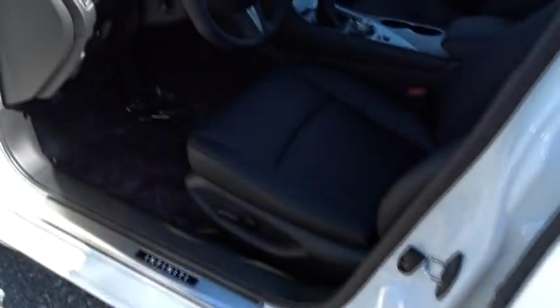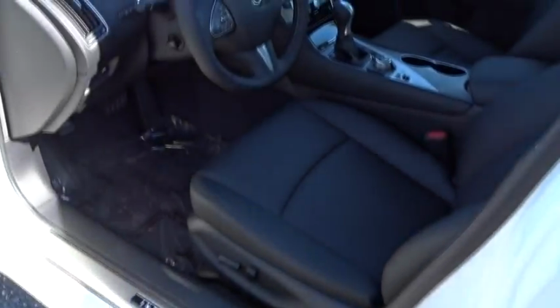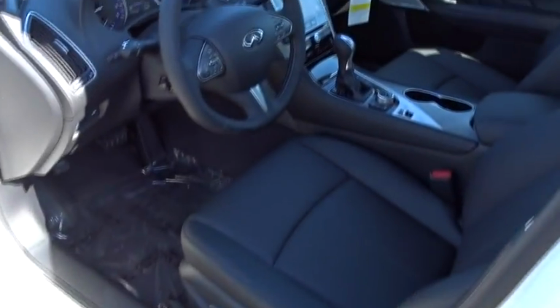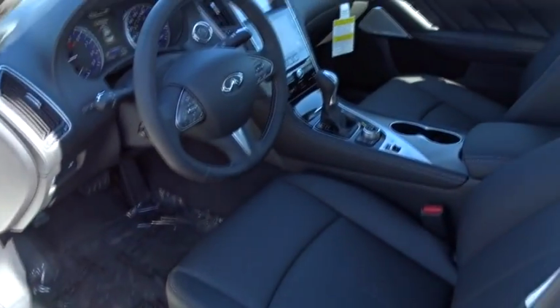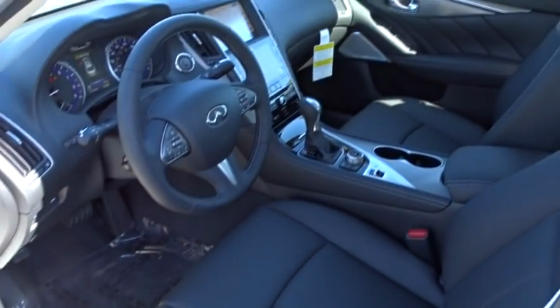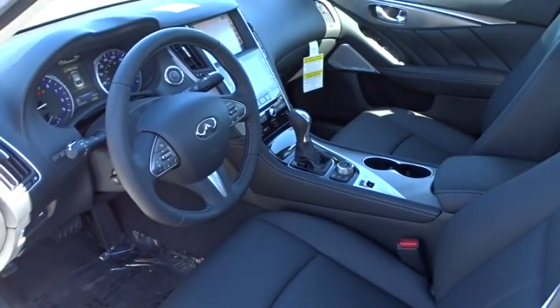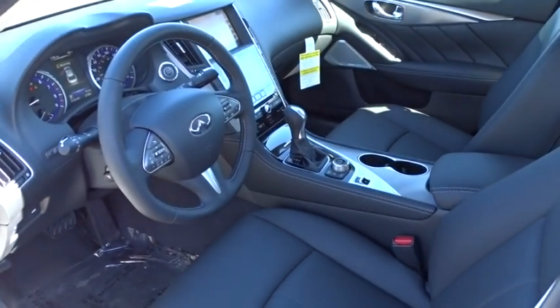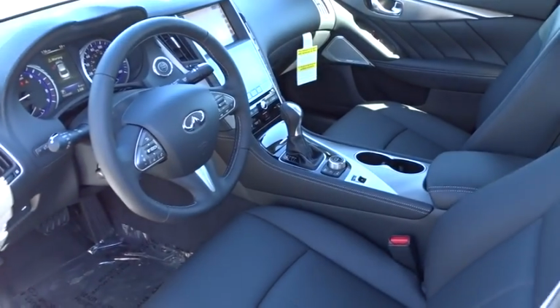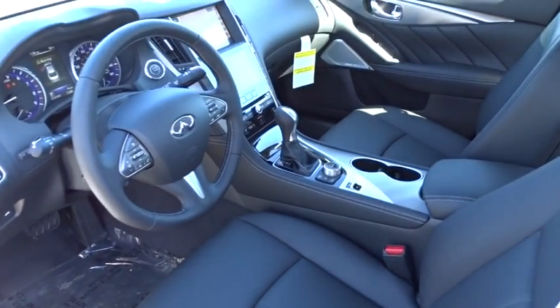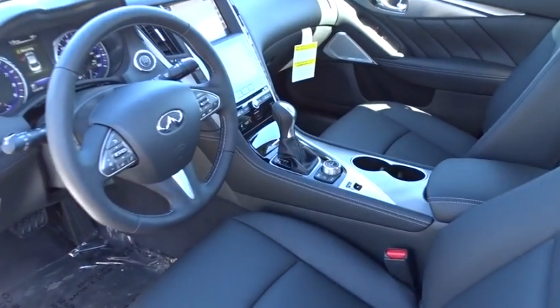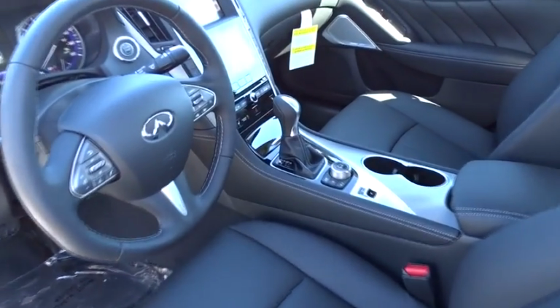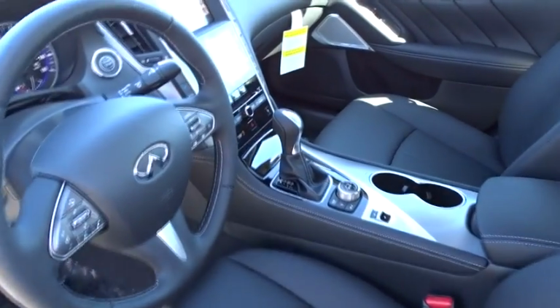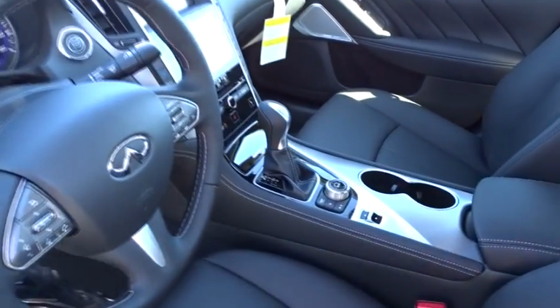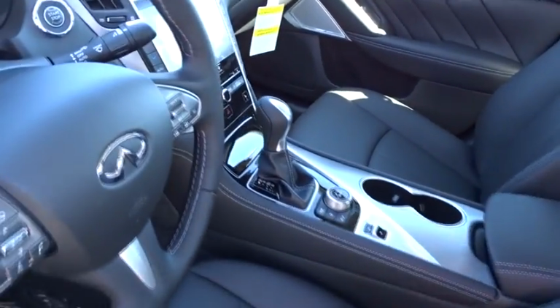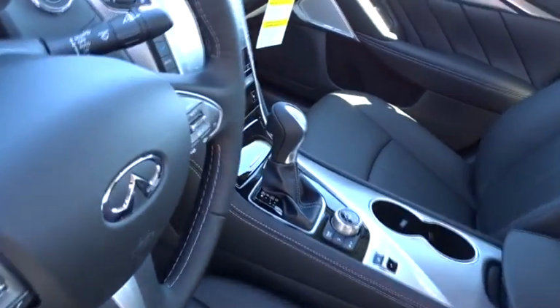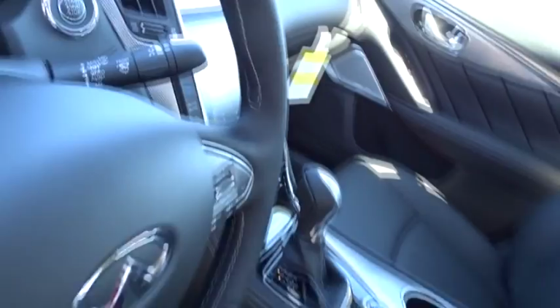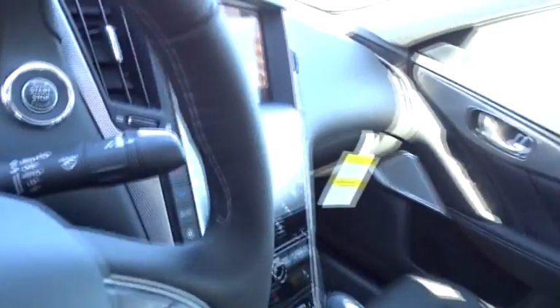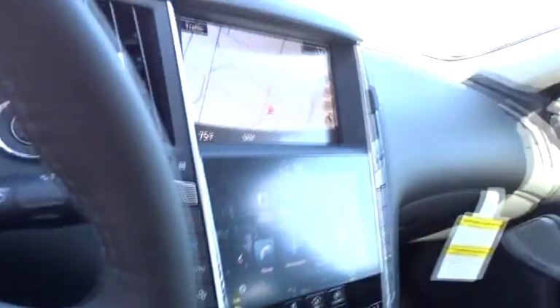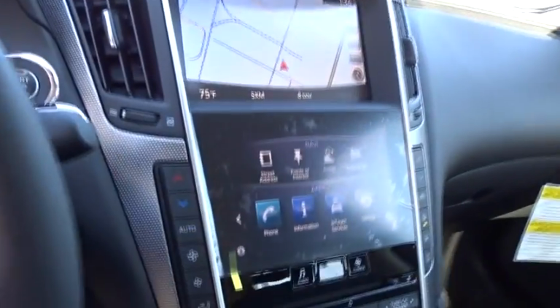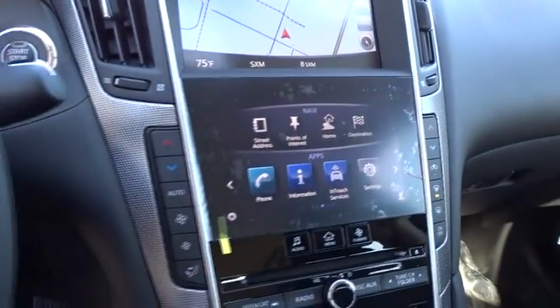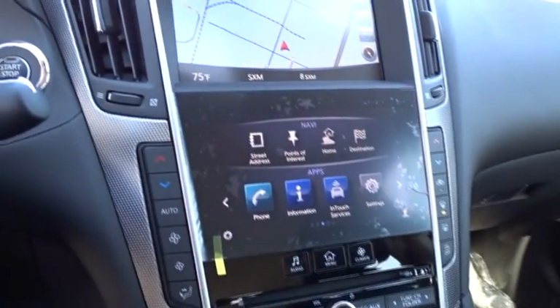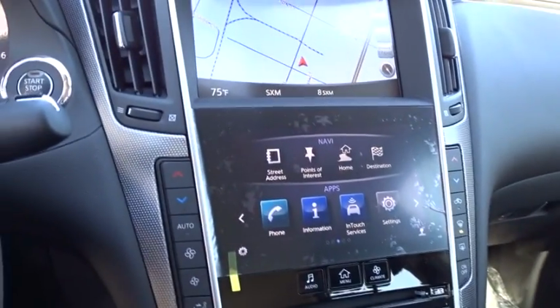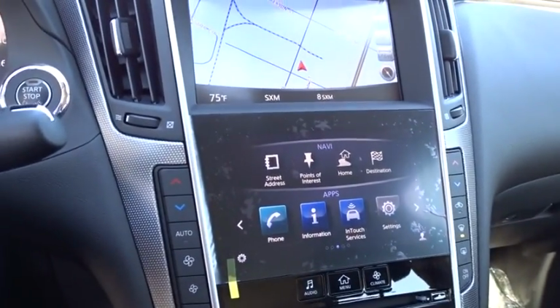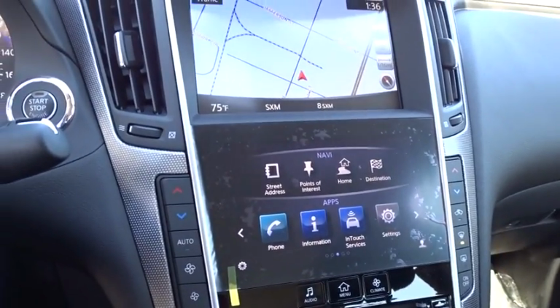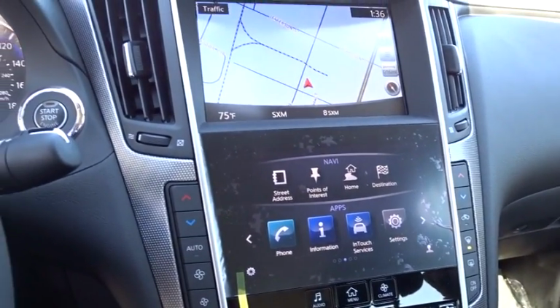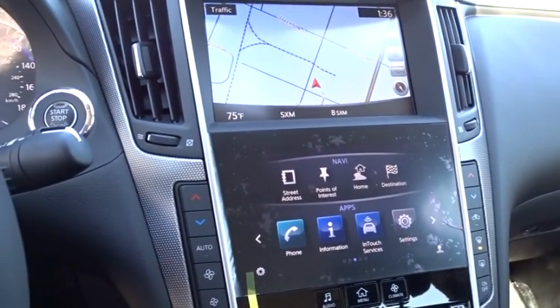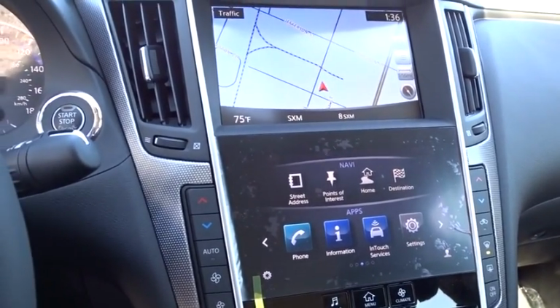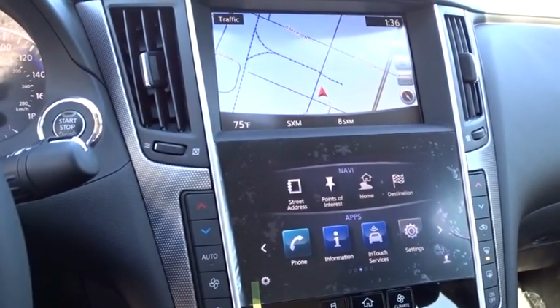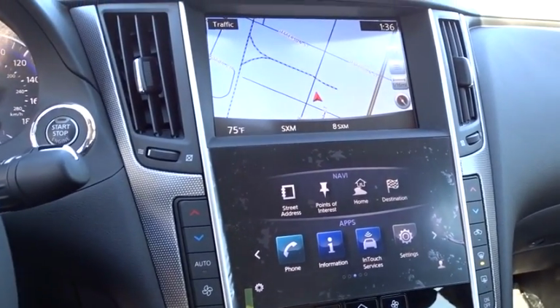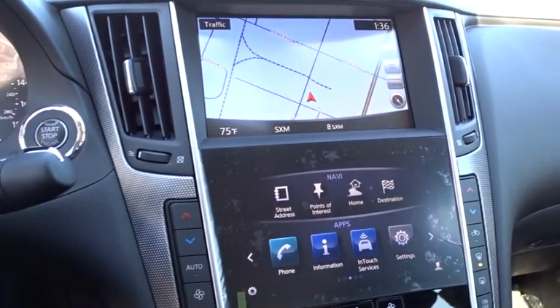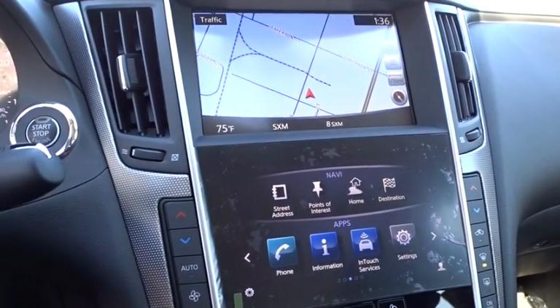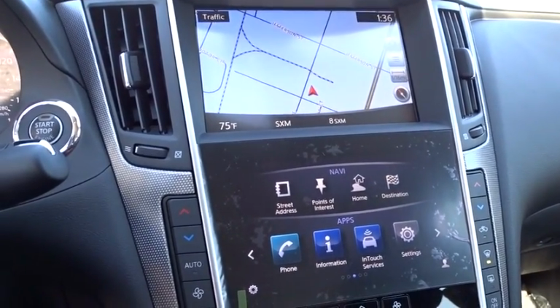Adjustable steering wheel, power steering, cruise control, floor mats, aluminum wheels, auto-dimming rear-view mirror, keyless start, four-wheel disc brakes, rear defrost.